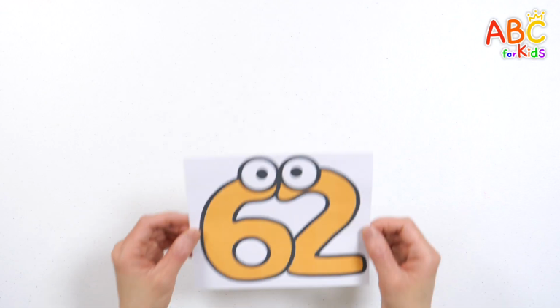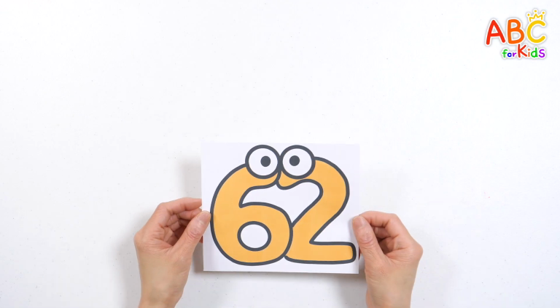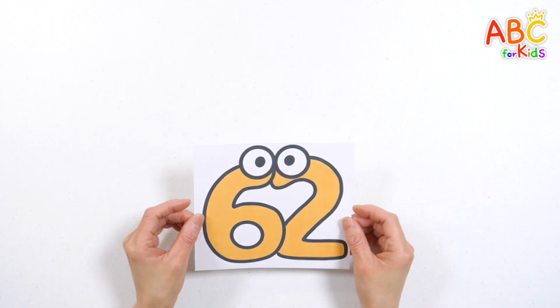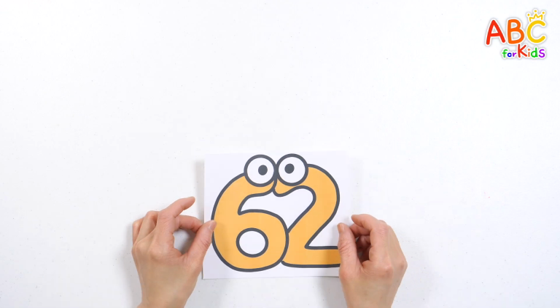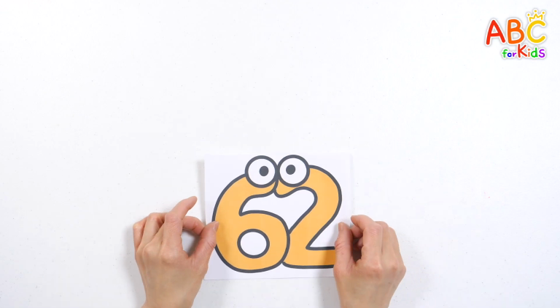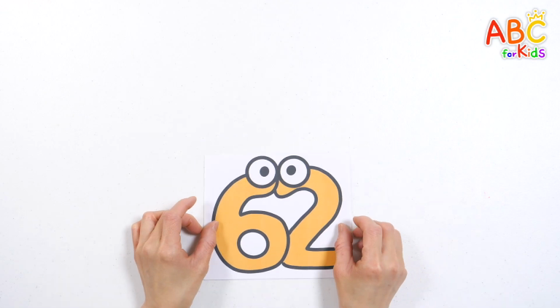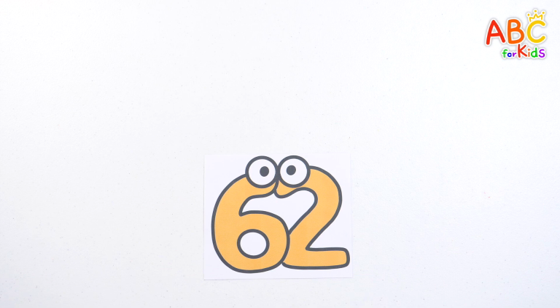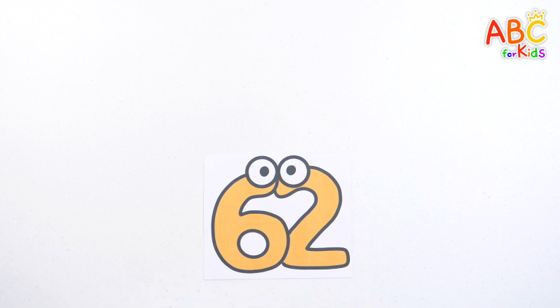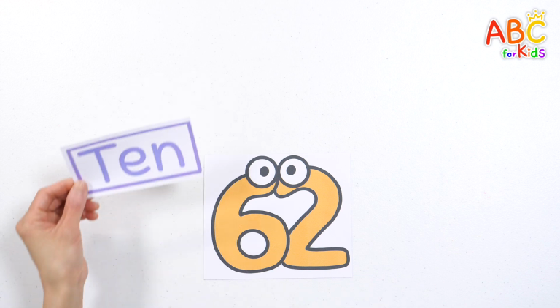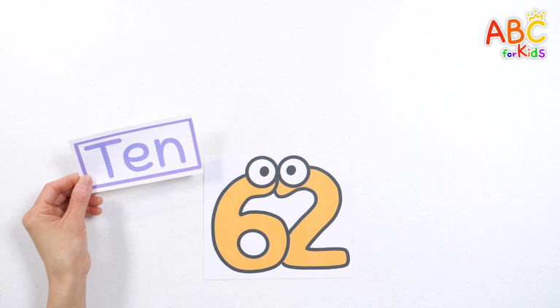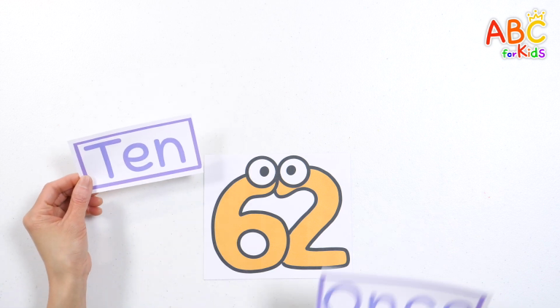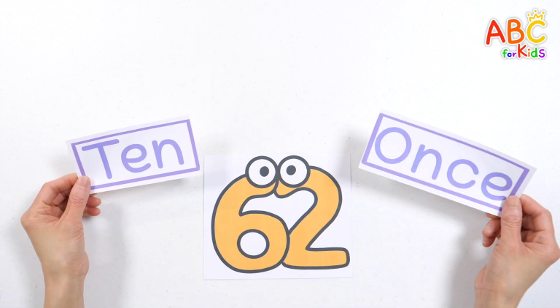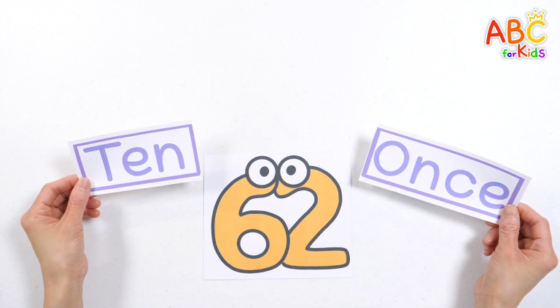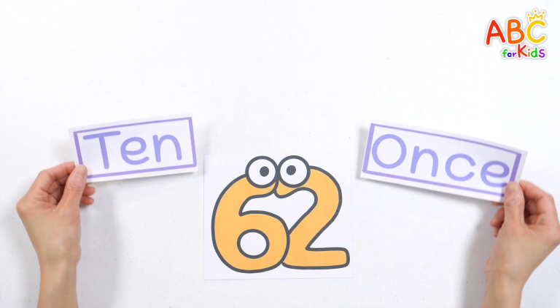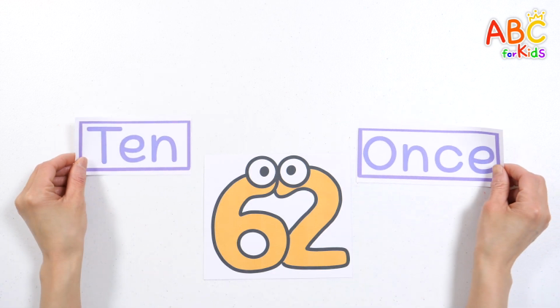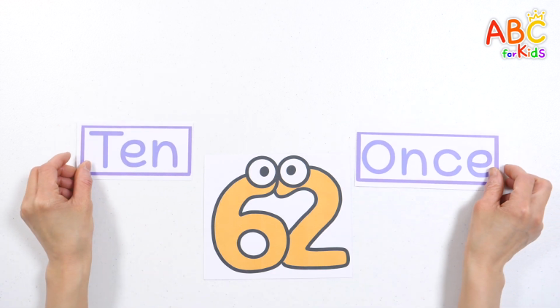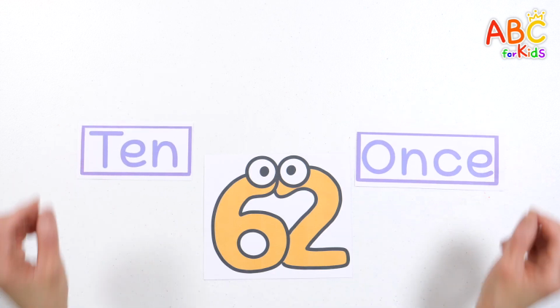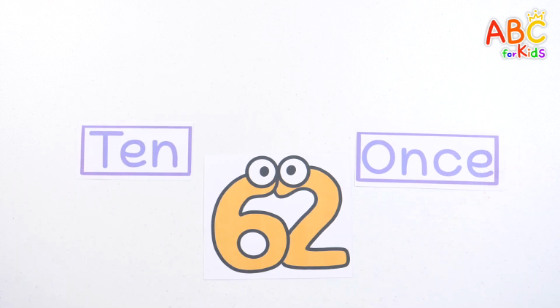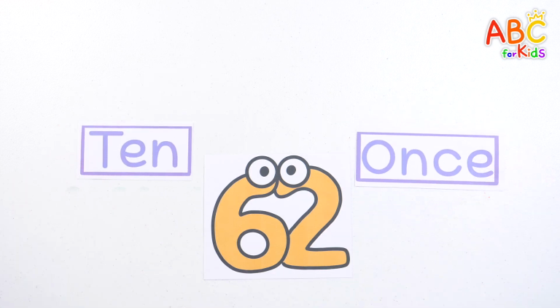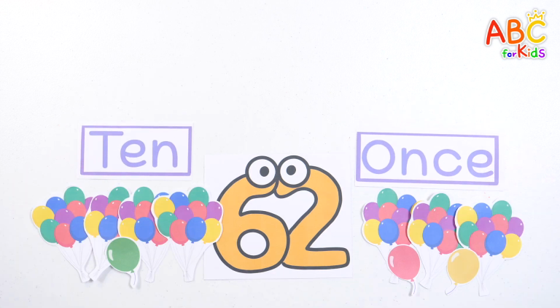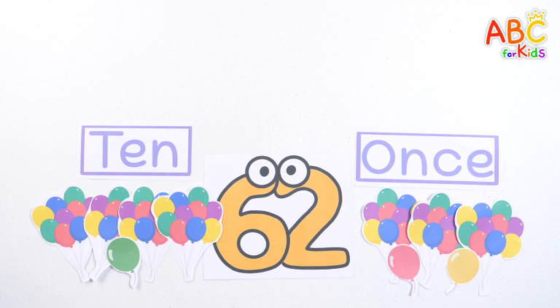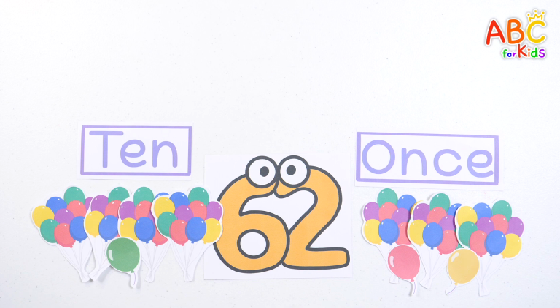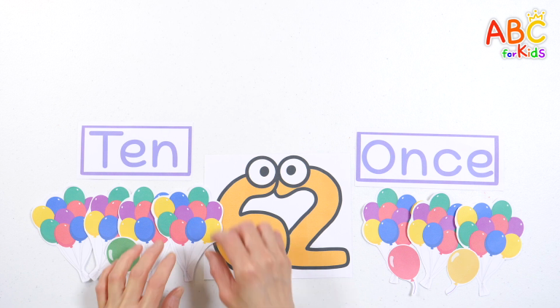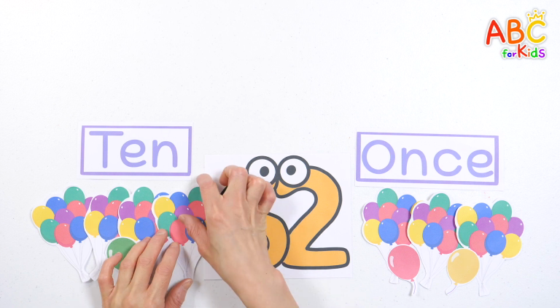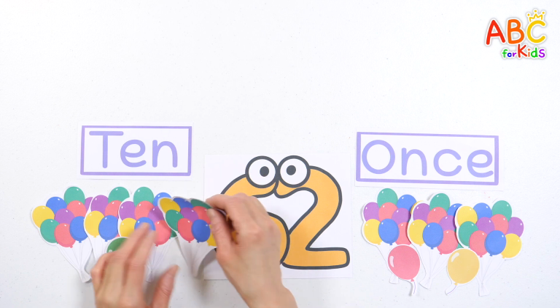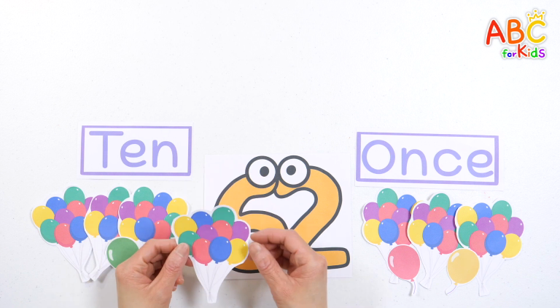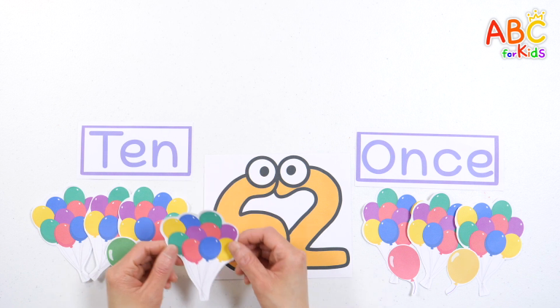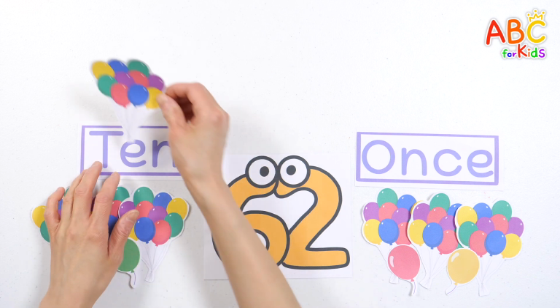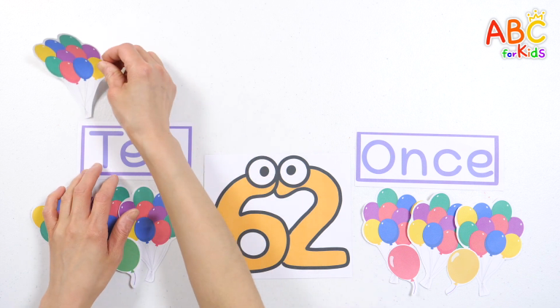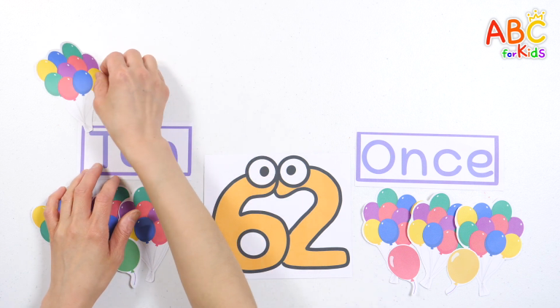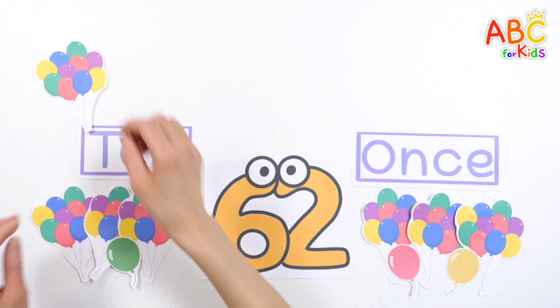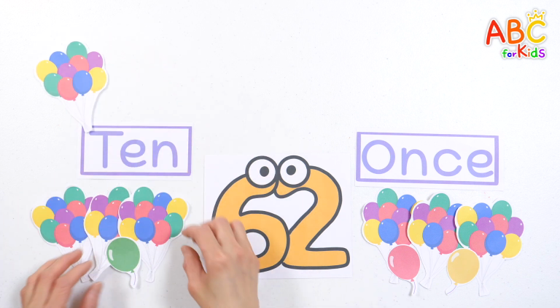Learn the number 62. How? Let's place the balloons according to the numbers. Find 6 bundles of 10 balloons and place them on the left.